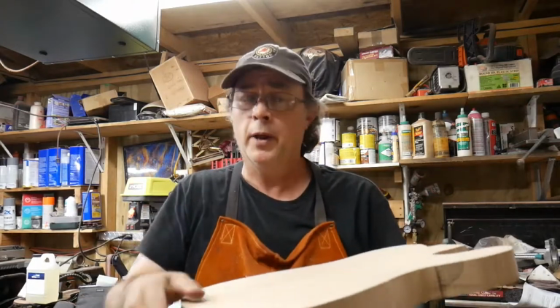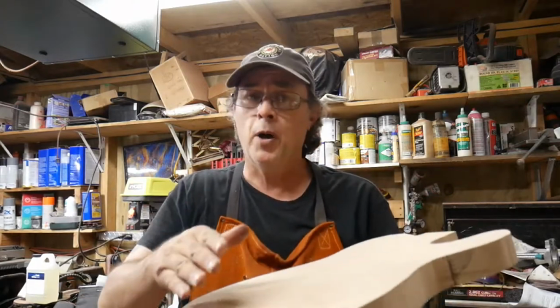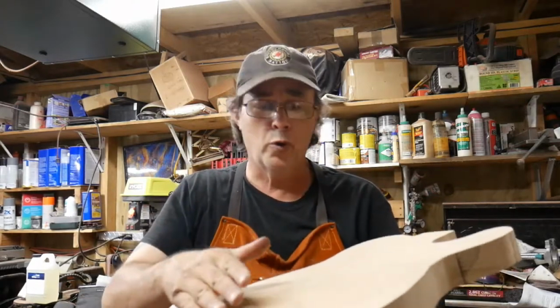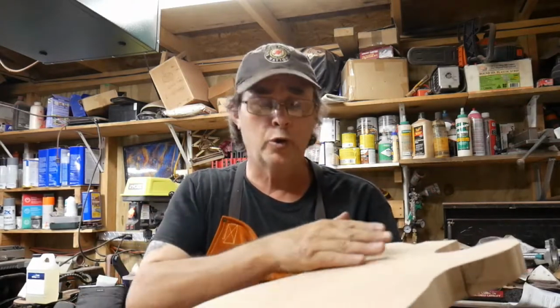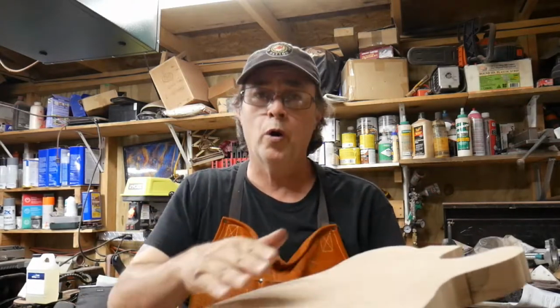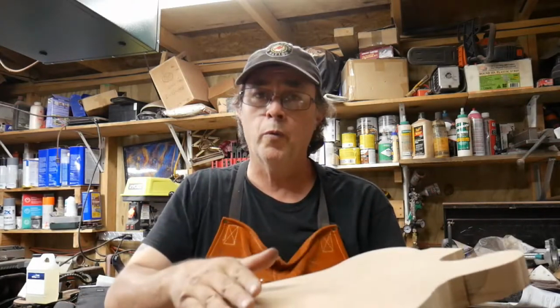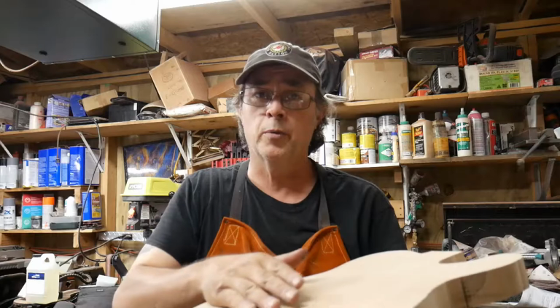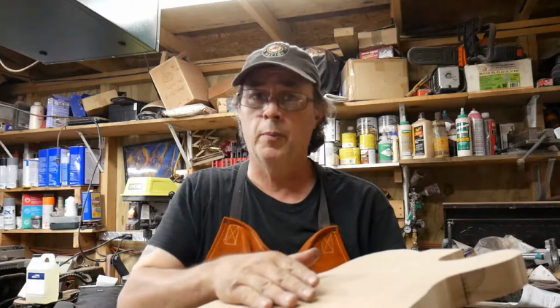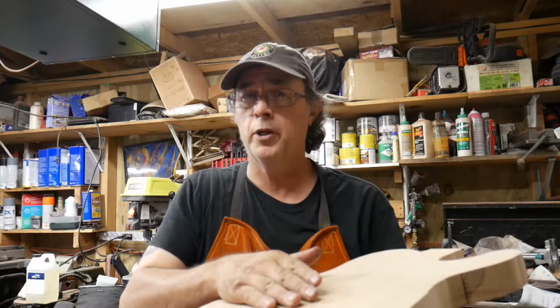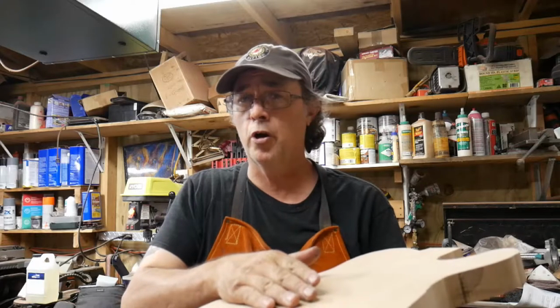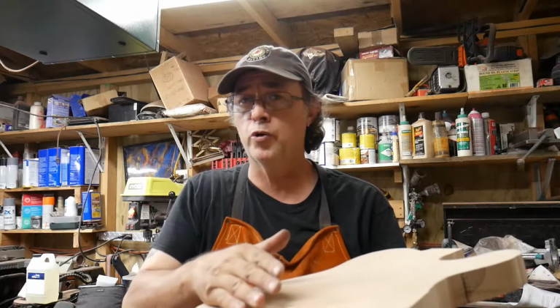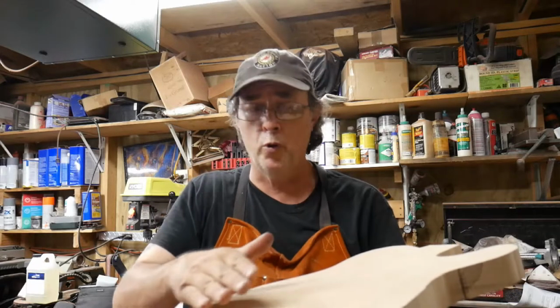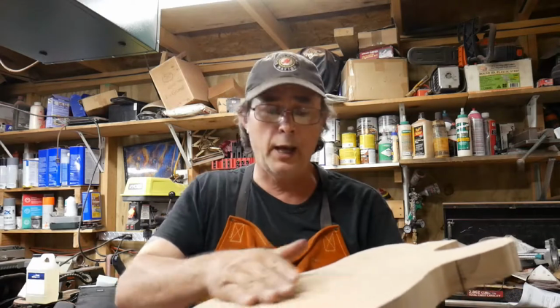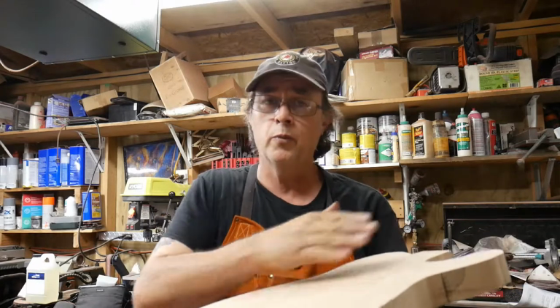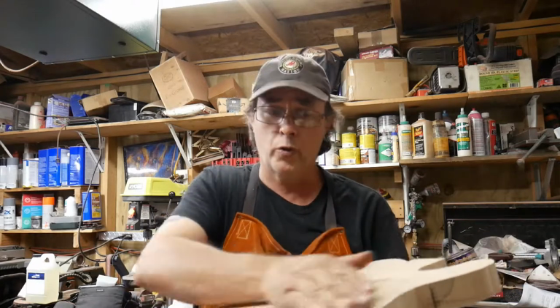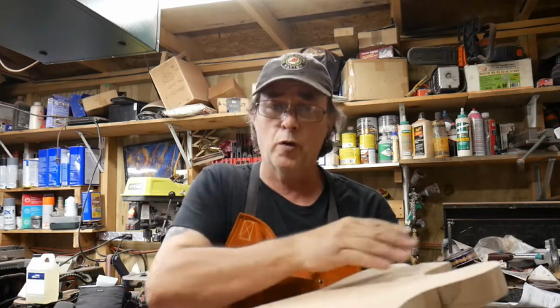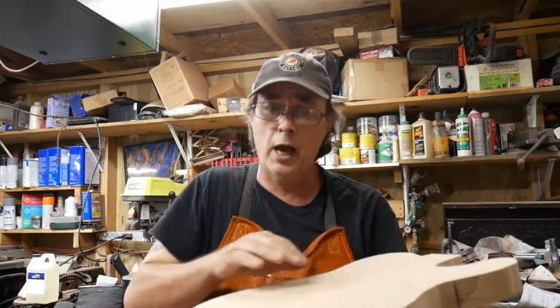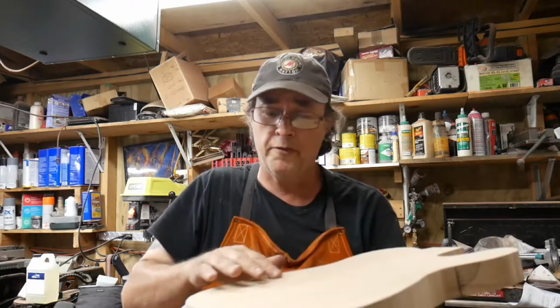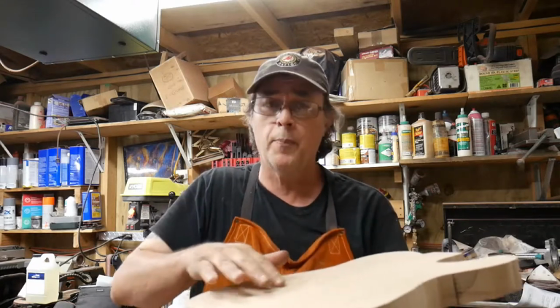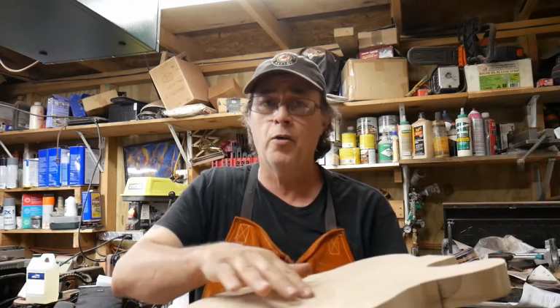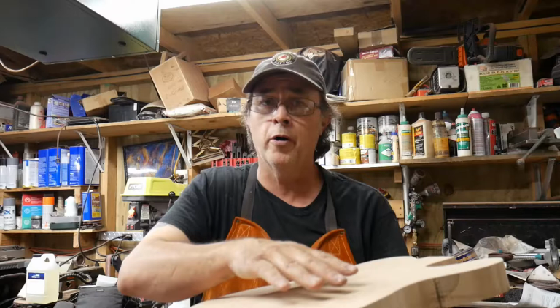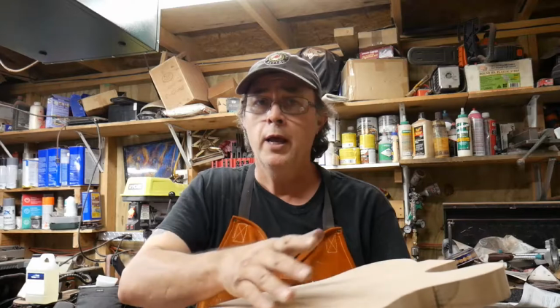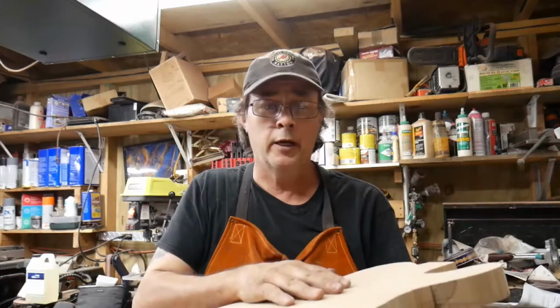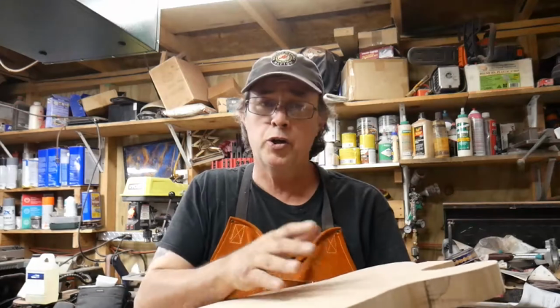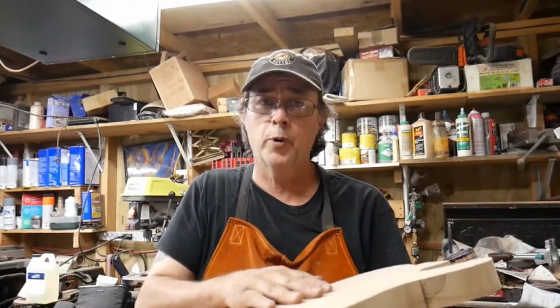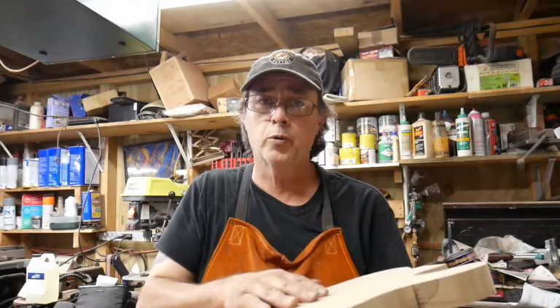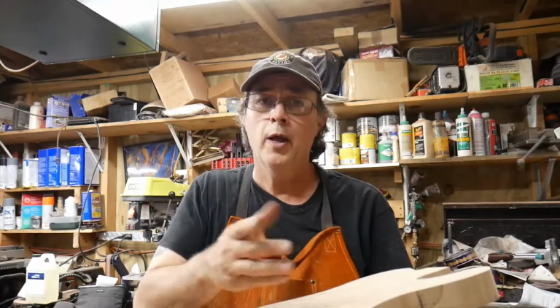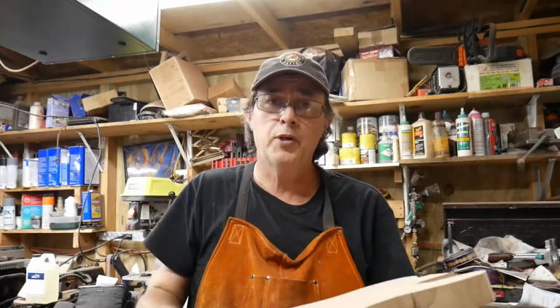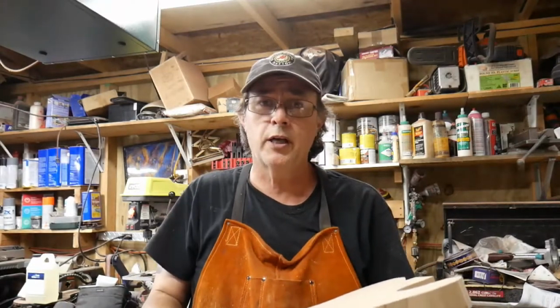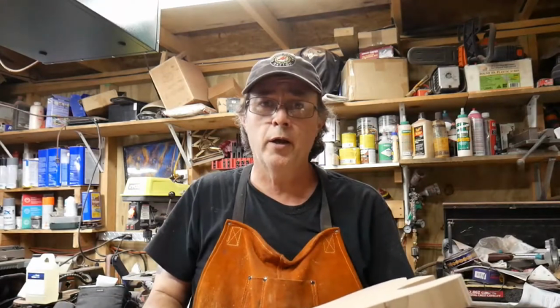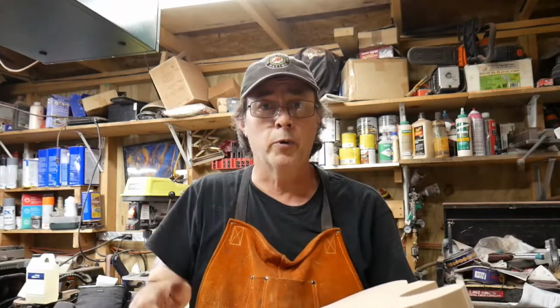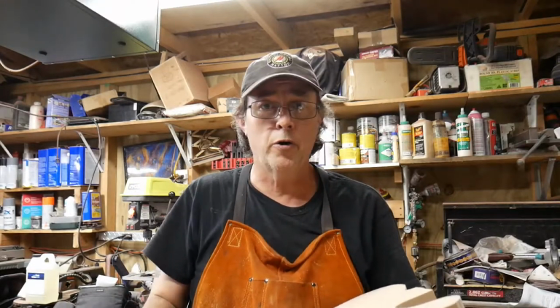I left it bigger because when I put the solution on it for the burn, it's going to run down the sides and burn the sides, and I don't want that. So I left it bigger so I can rout it out, round it over, and clean it up real good. I'm also going to go over it with a turquoise or blue epoxy with a squeegee over the top to fill up all the burn, and it should look pretty cool.